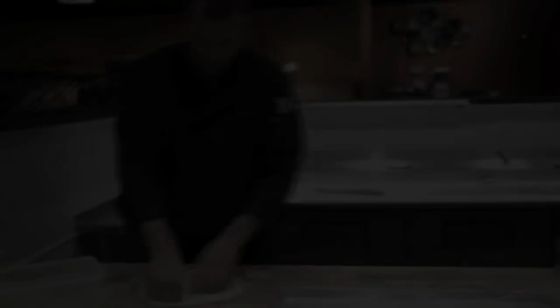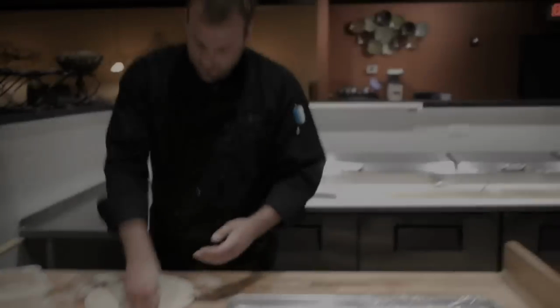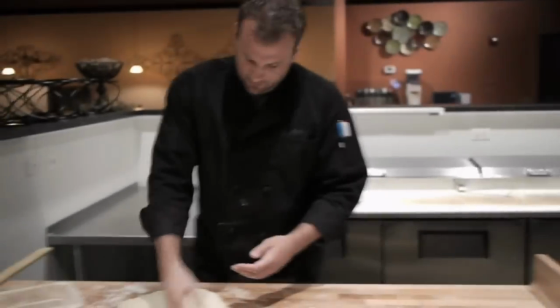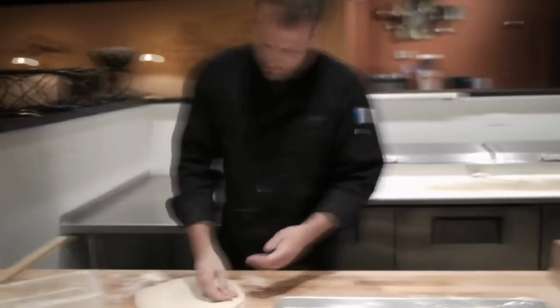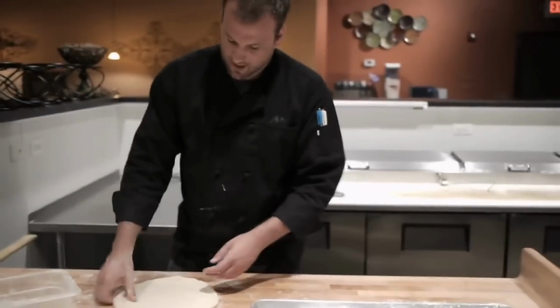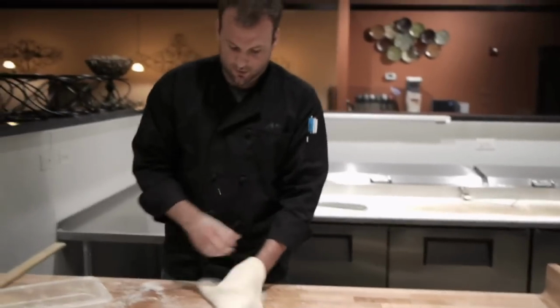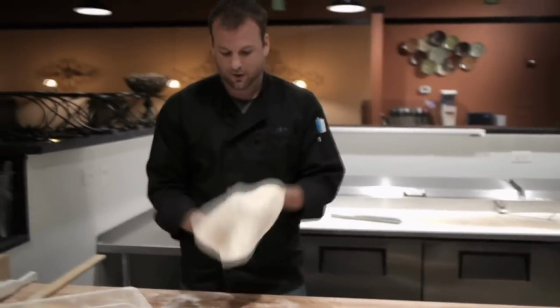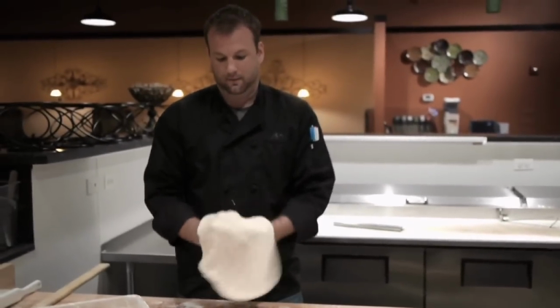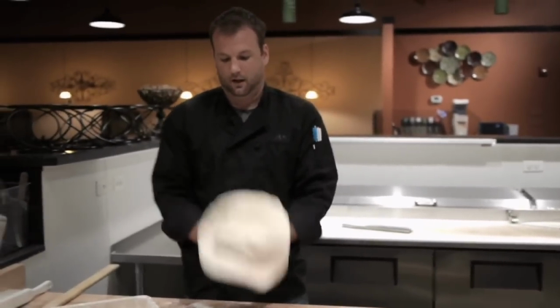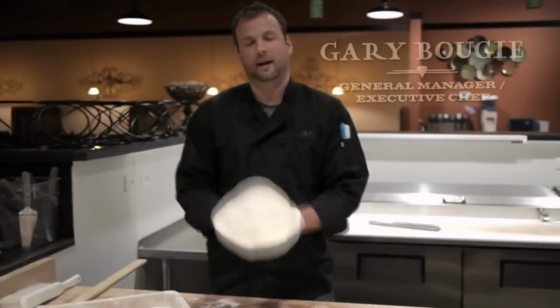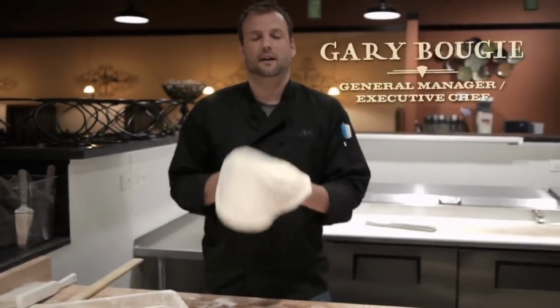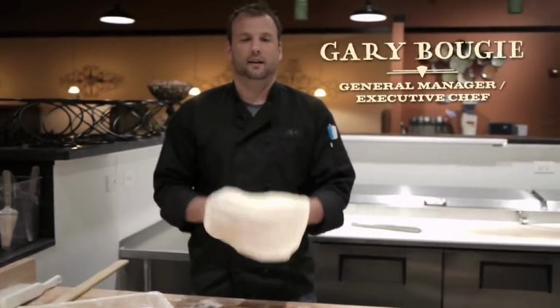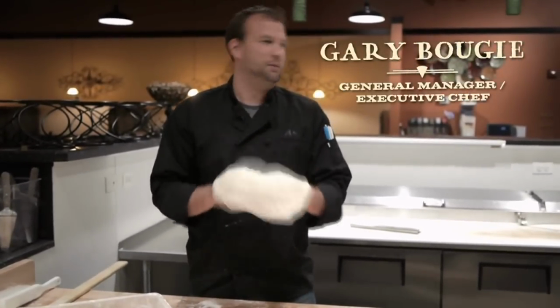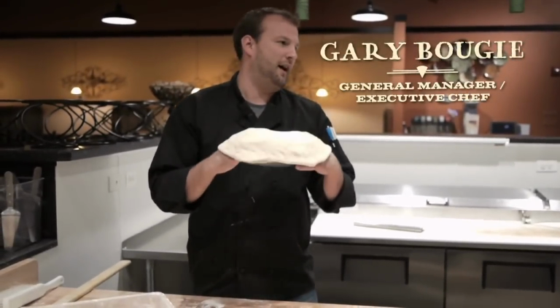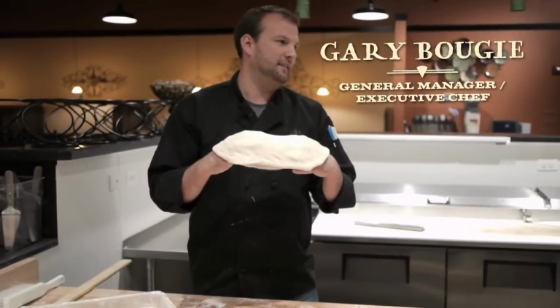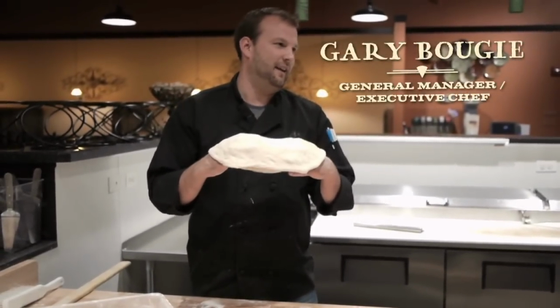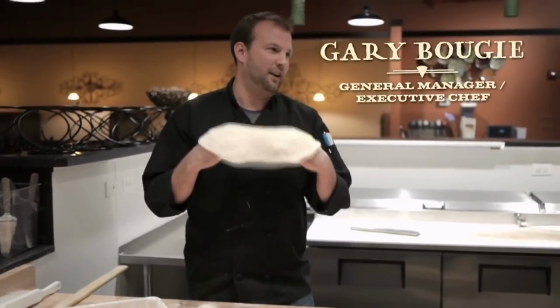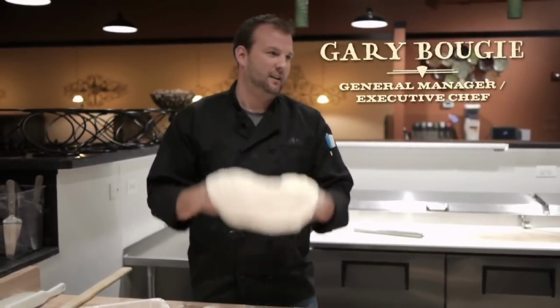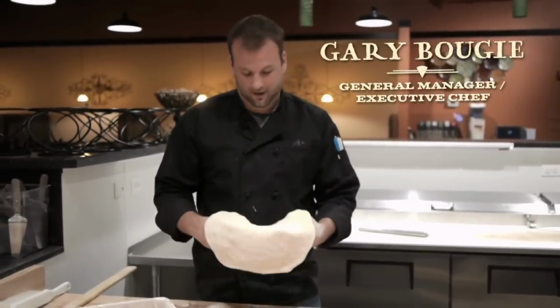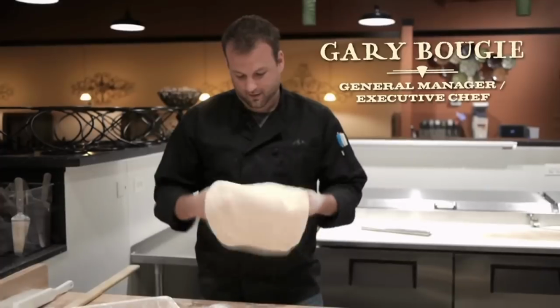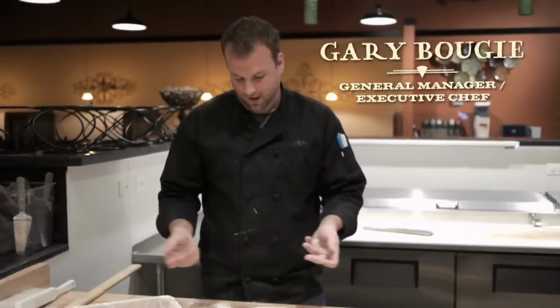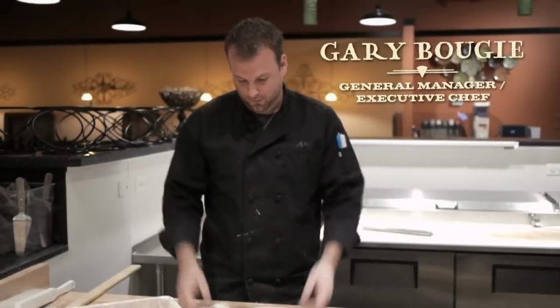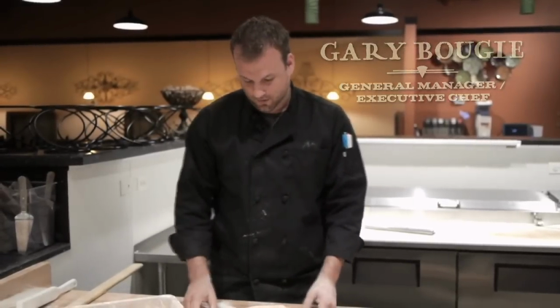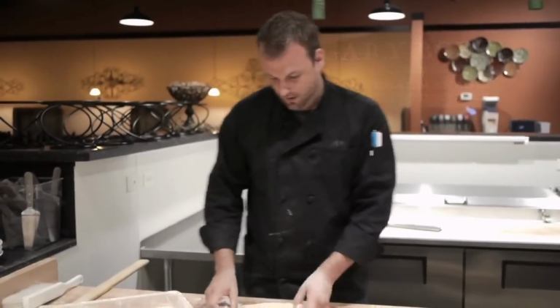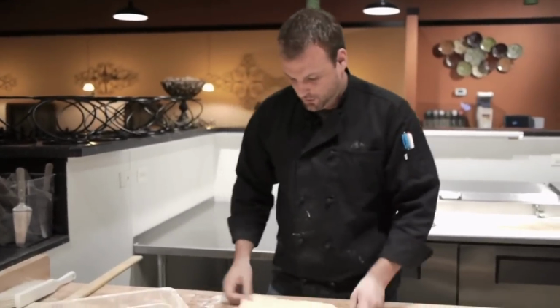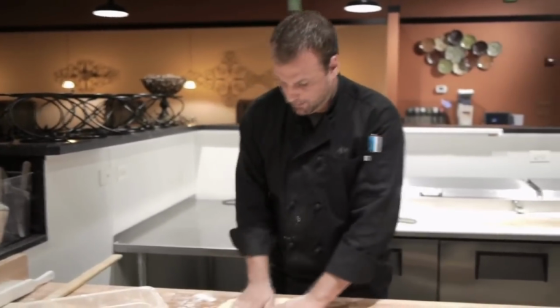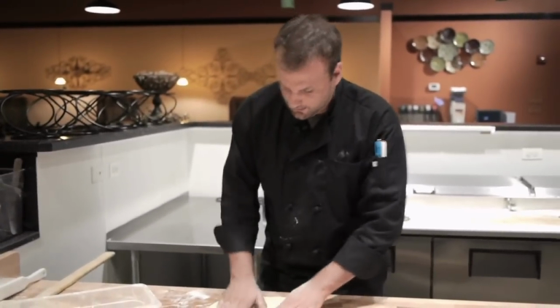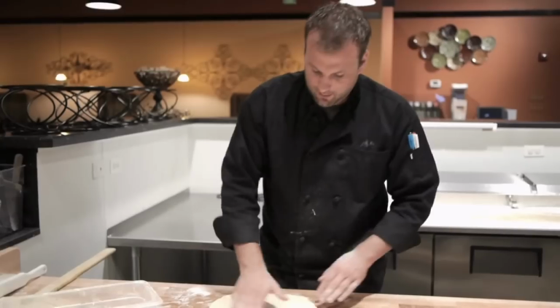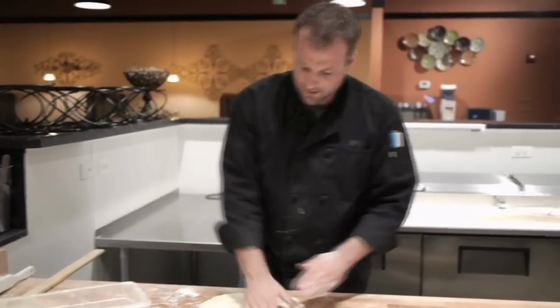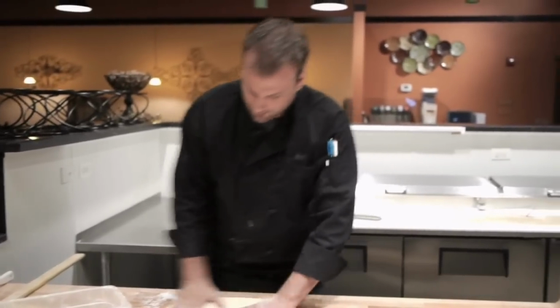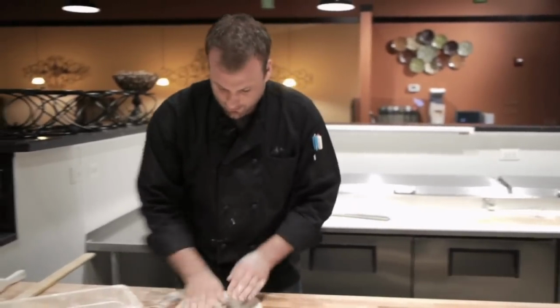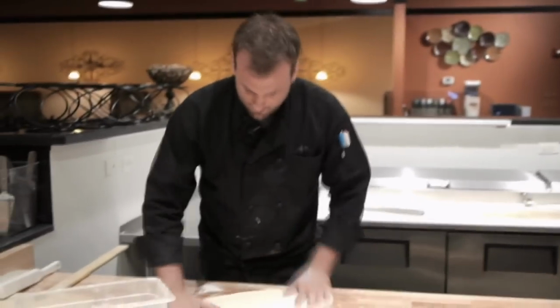Basically what we do is hand stretch all of our pies. You don't have to throw the pie in the air at all. Every now and then we'll do it for show, but basically we keep it on the table at all times.